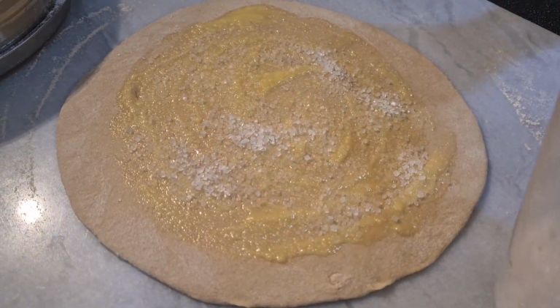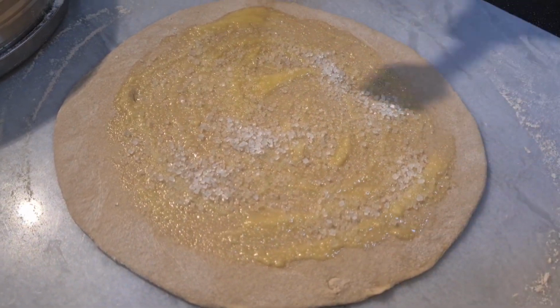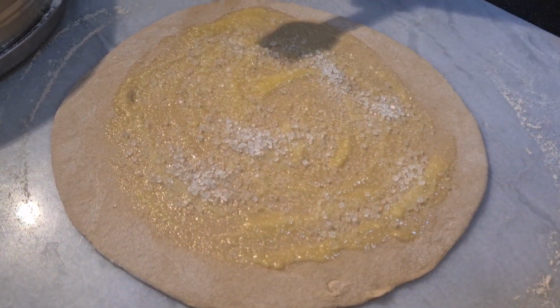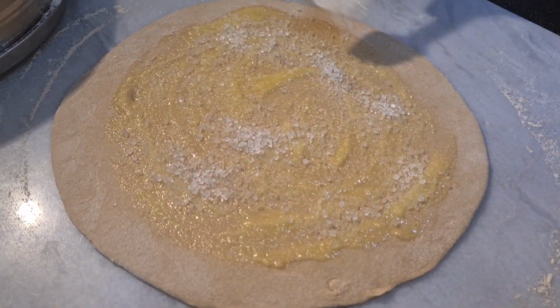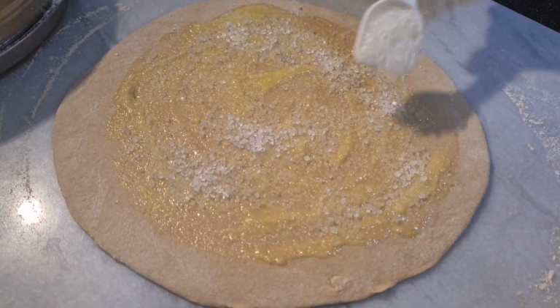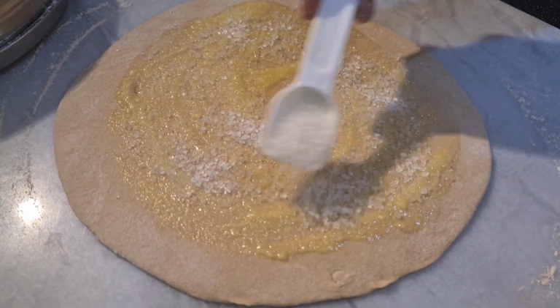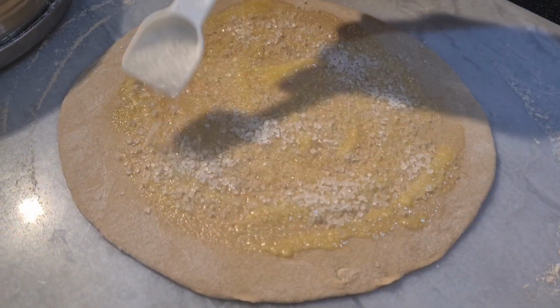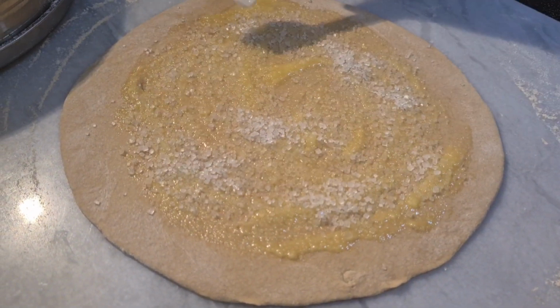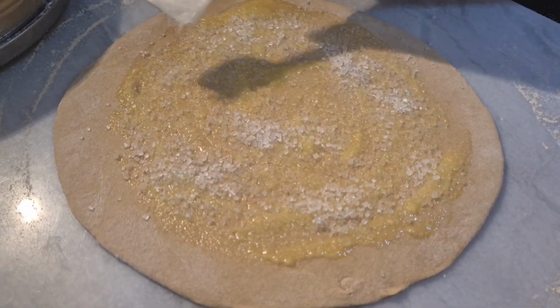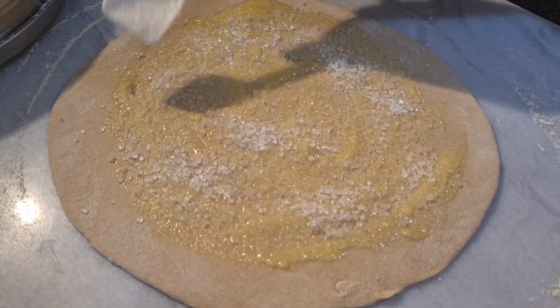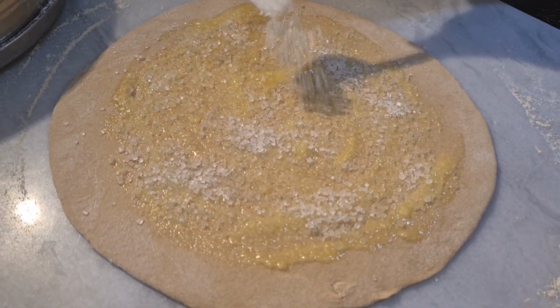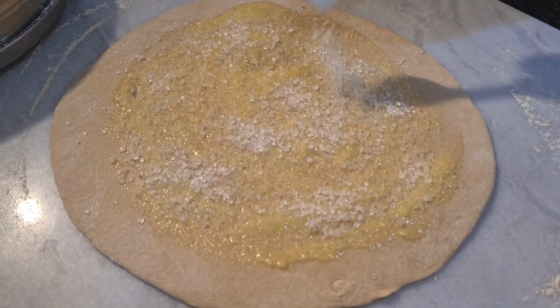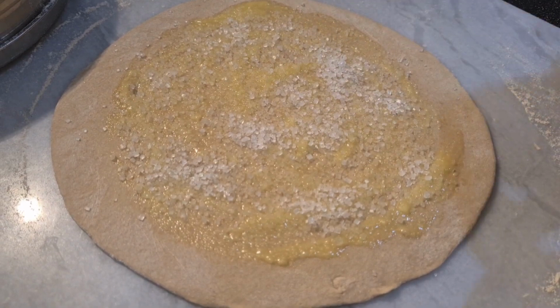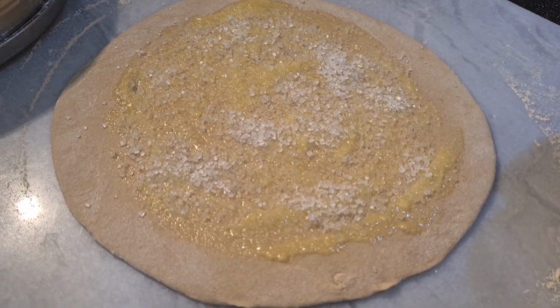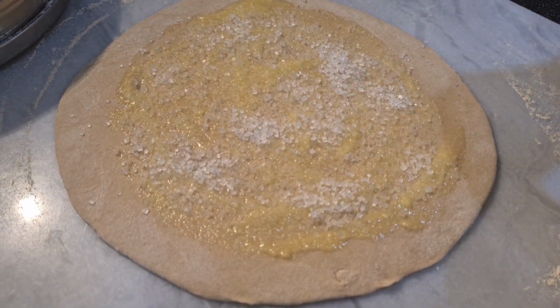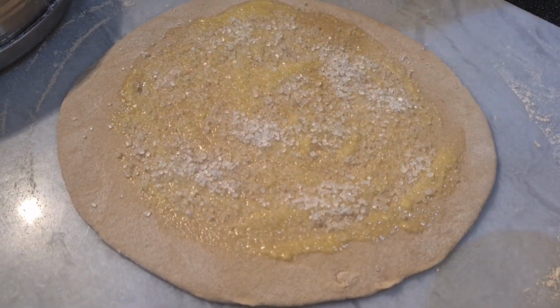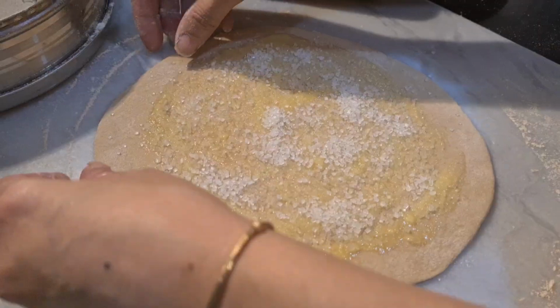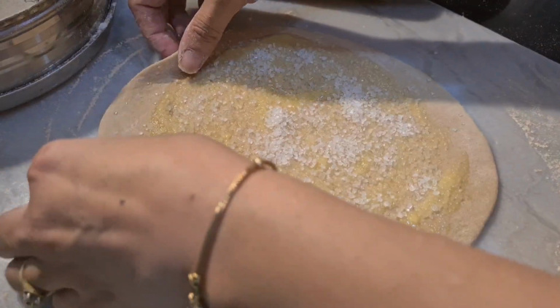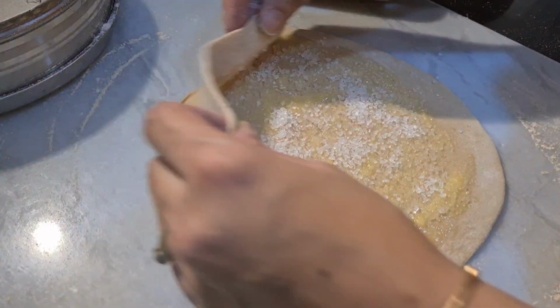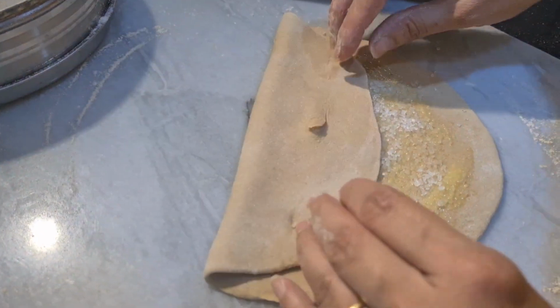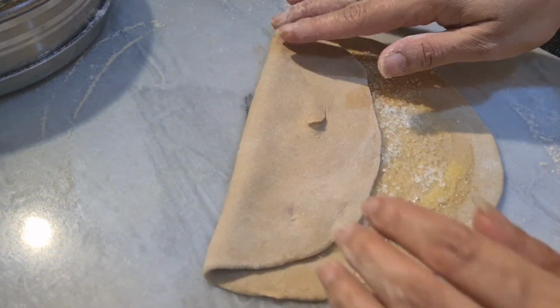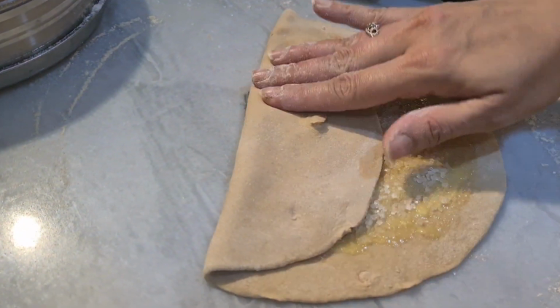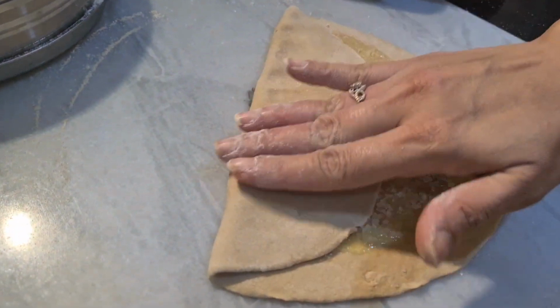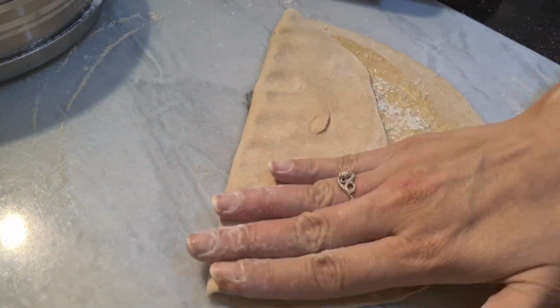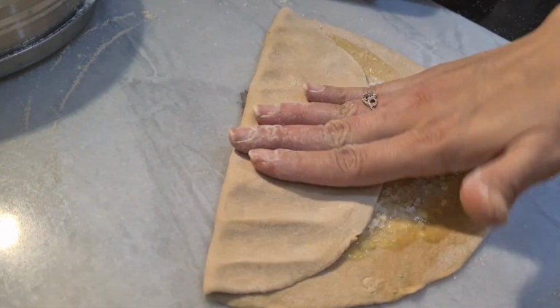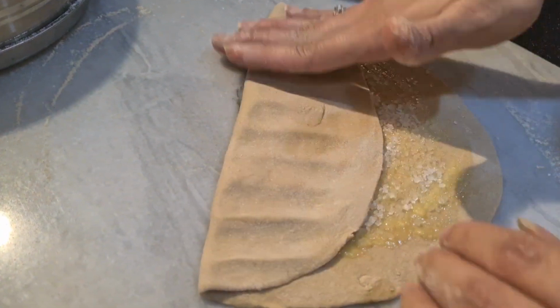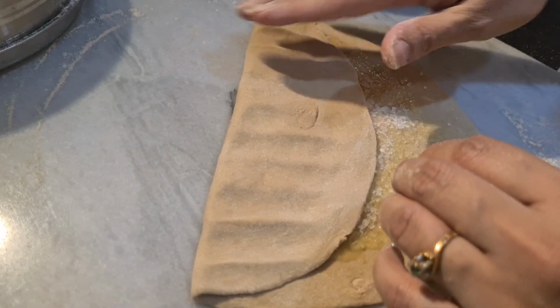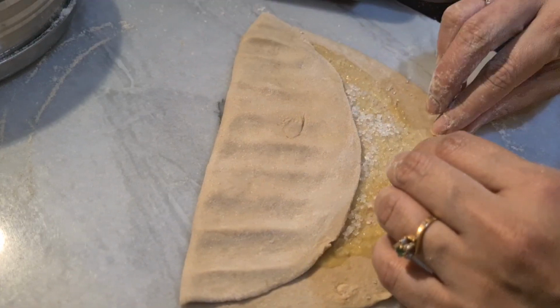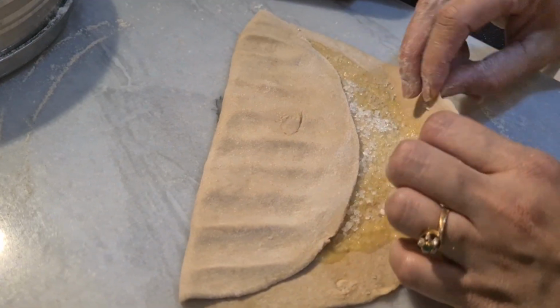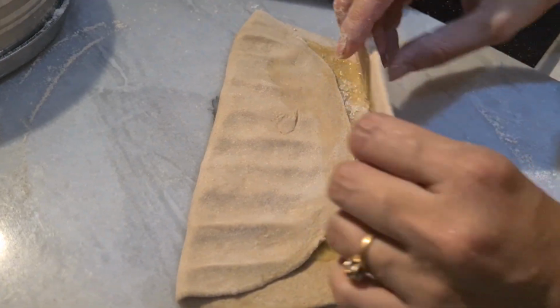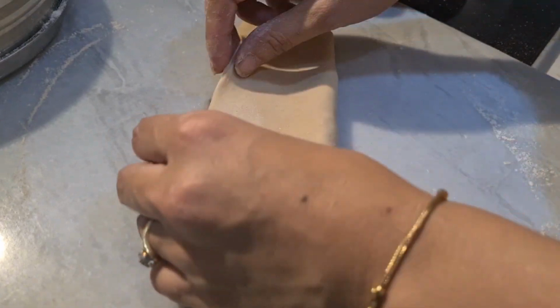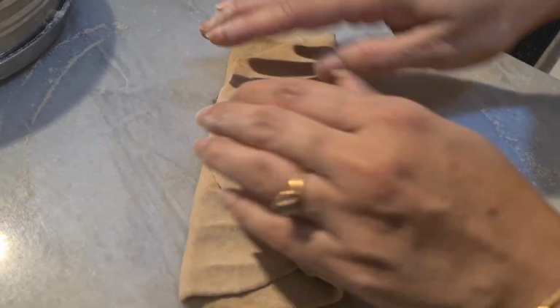Also follow me on TikTok, Facebook, Instagram and subscribe to my YouTube channel. Then fold this paratha like this. Comment which recipe you want next.